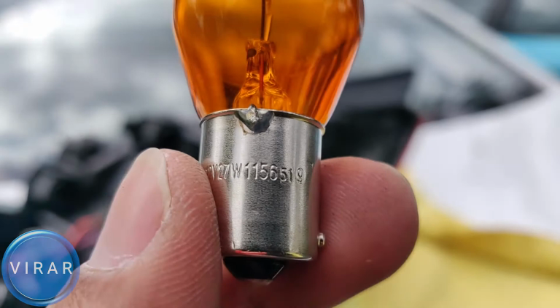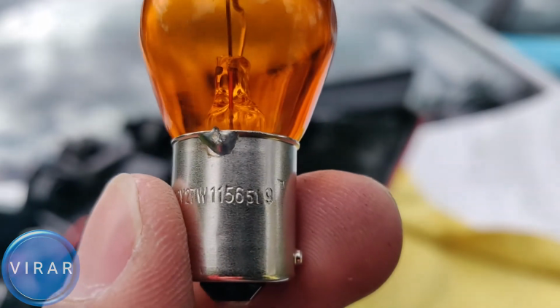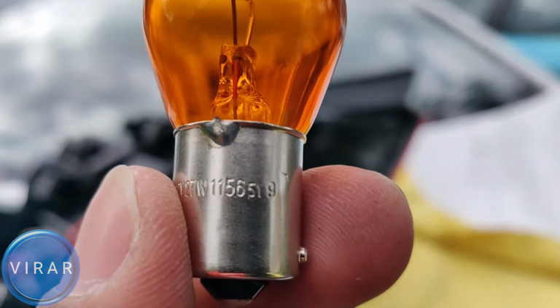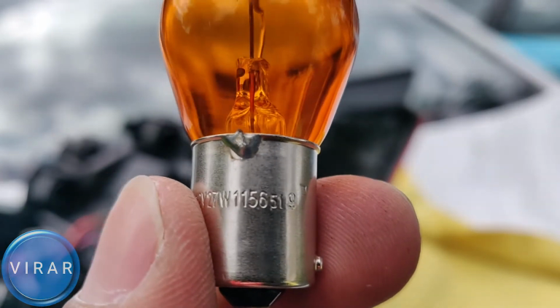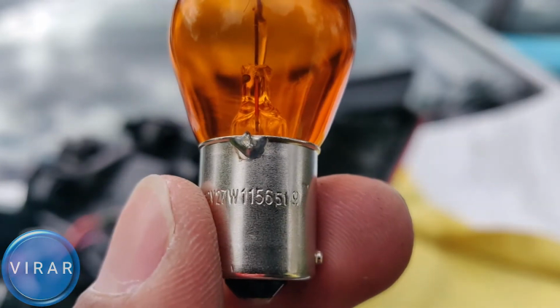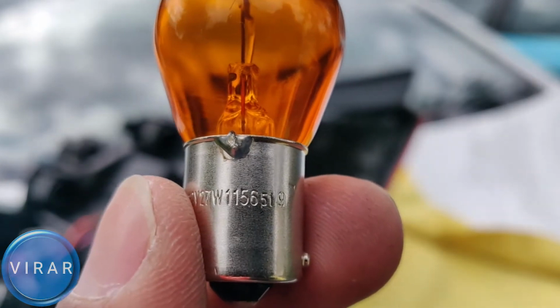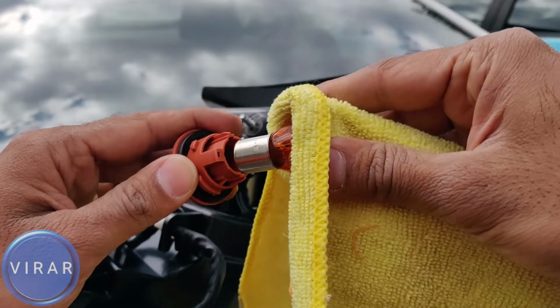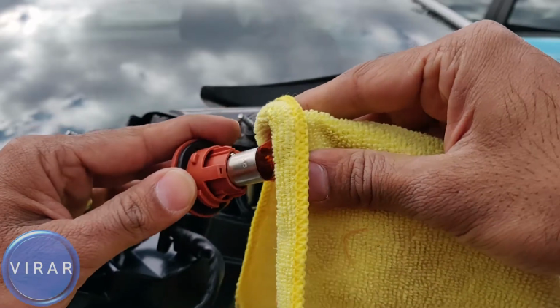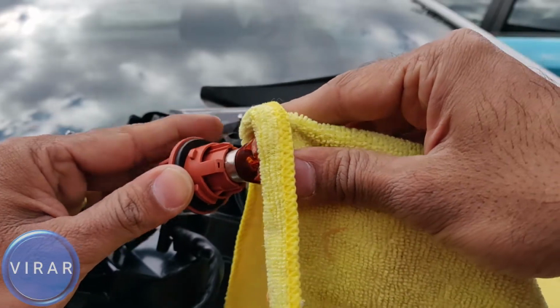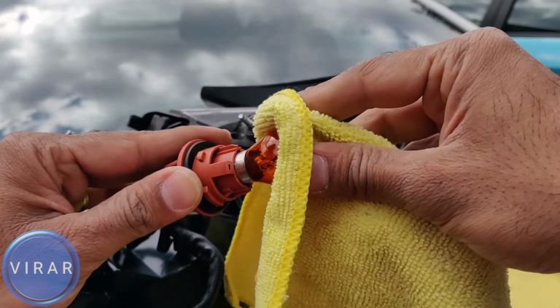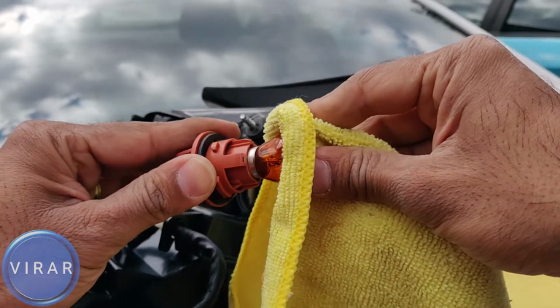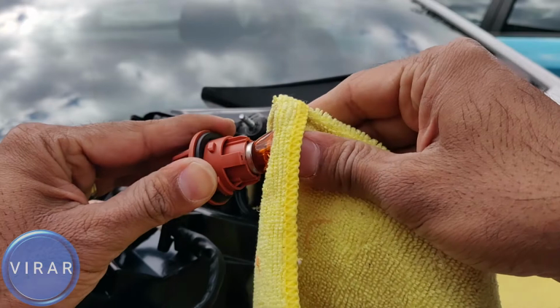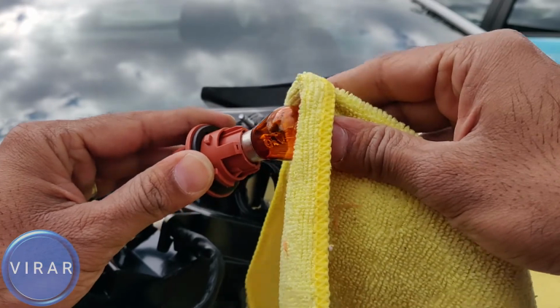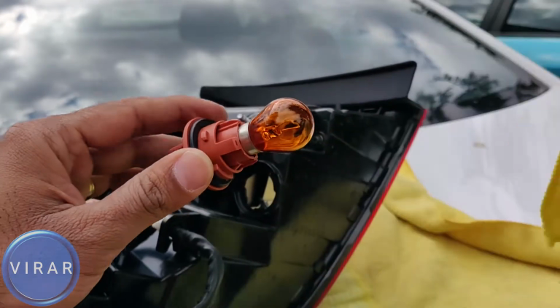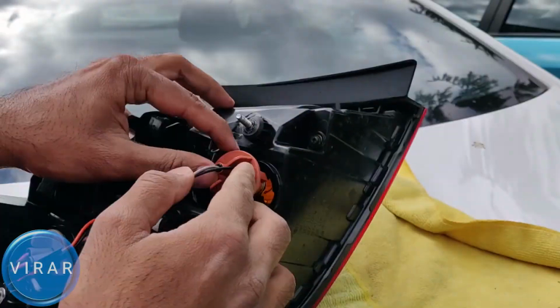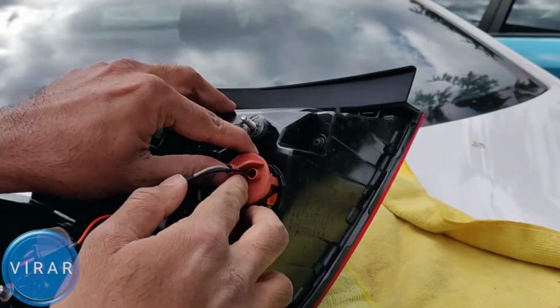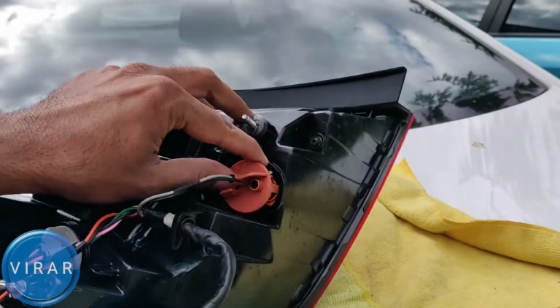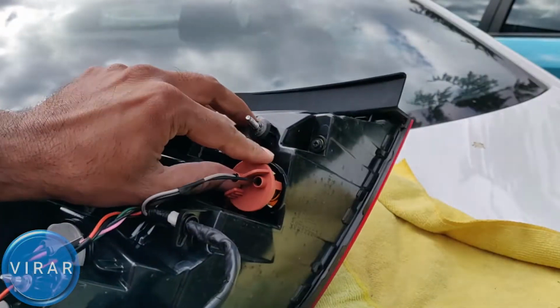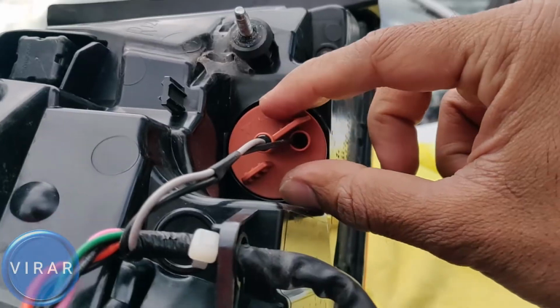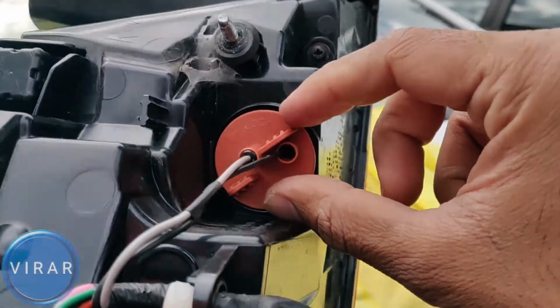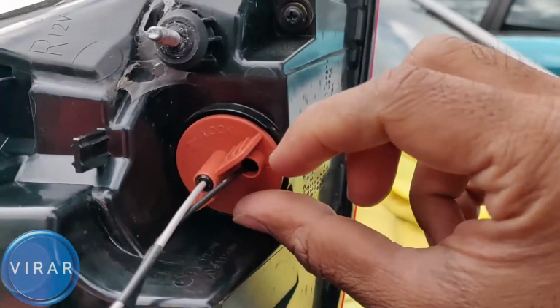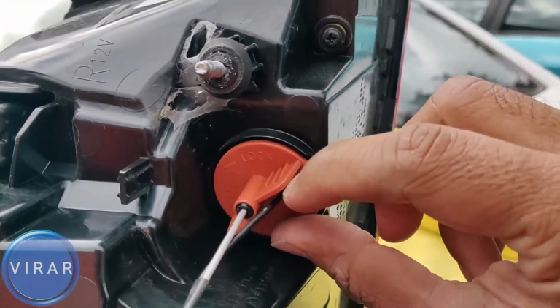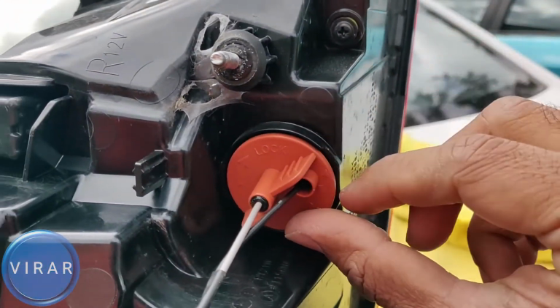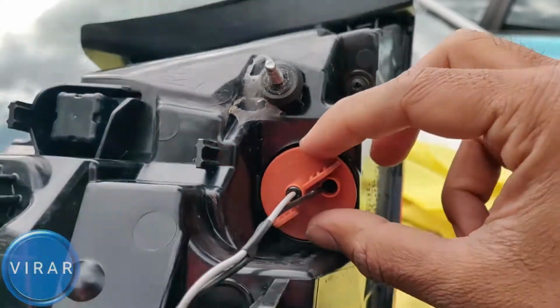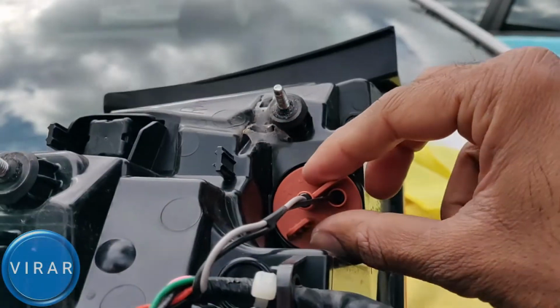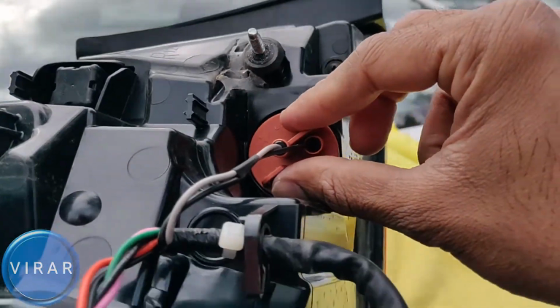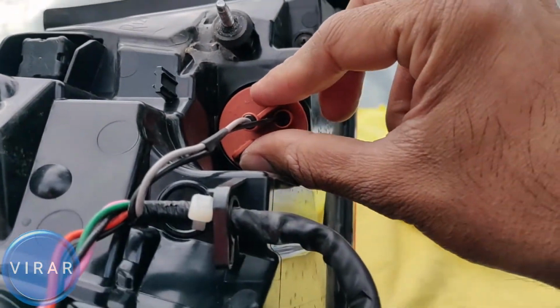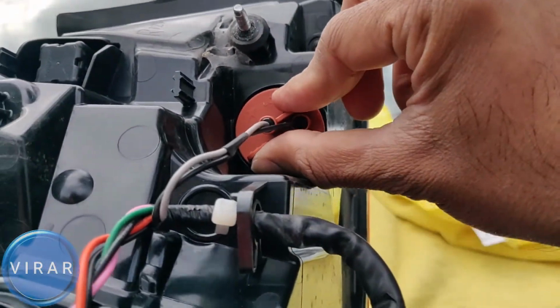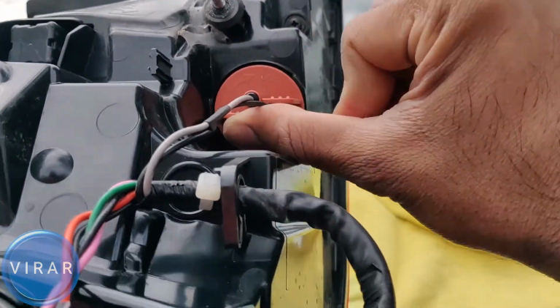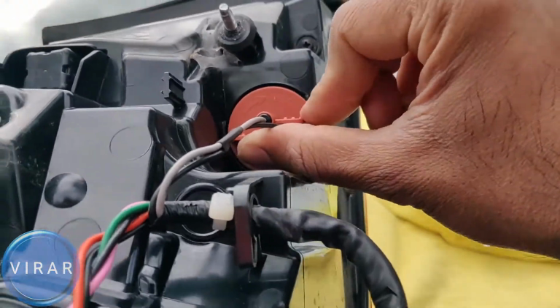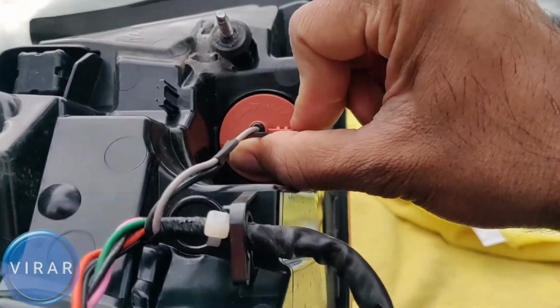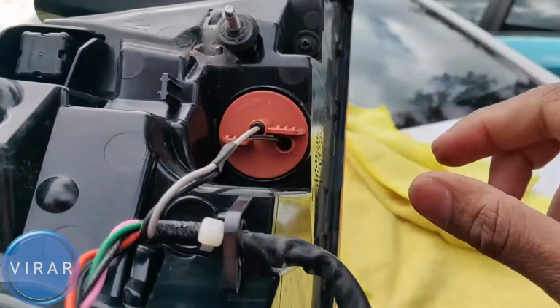The part number is 1156A — A is for amber color. Get the new bulb, push it down, twist it right, and you're done. Put the bulb holder back into the light, make sure it's sitting flush, and then twist it right to lock it in place.